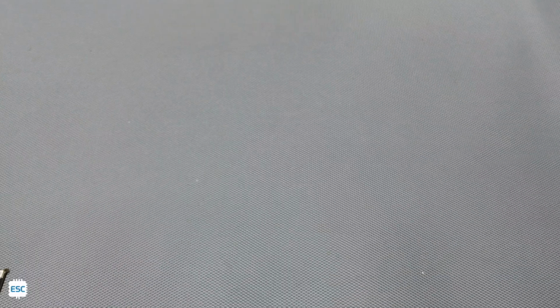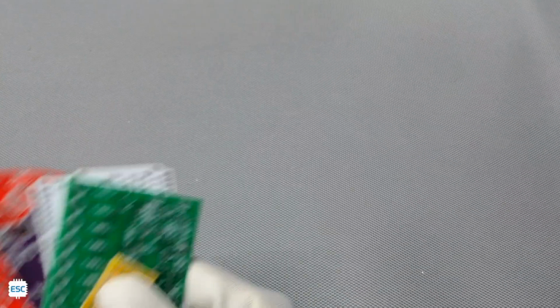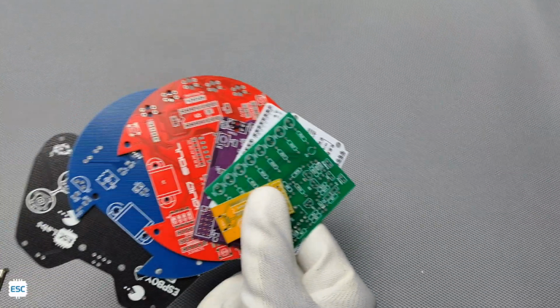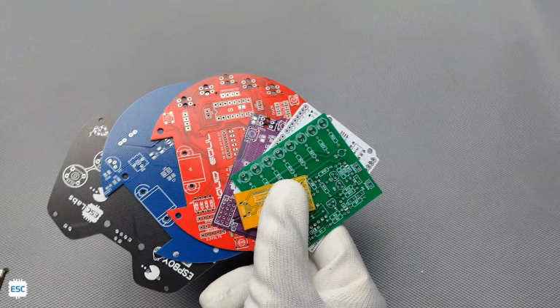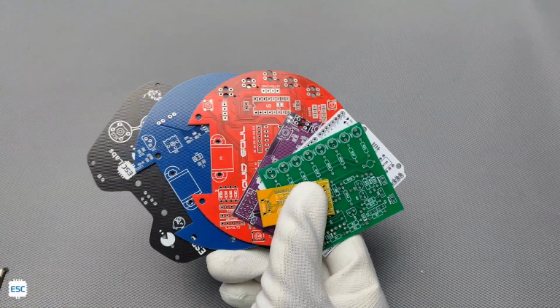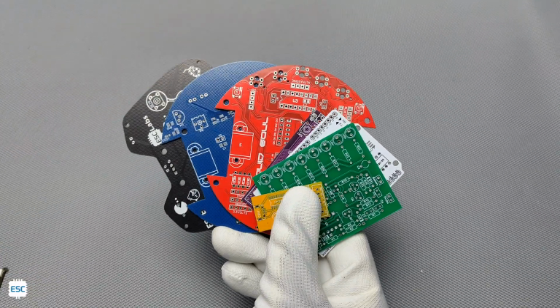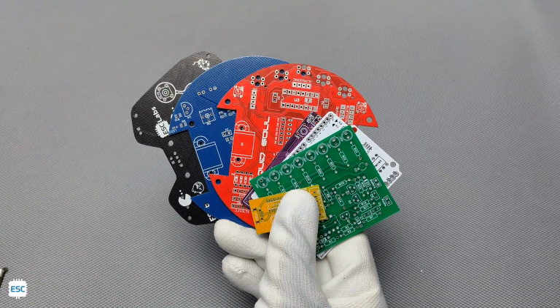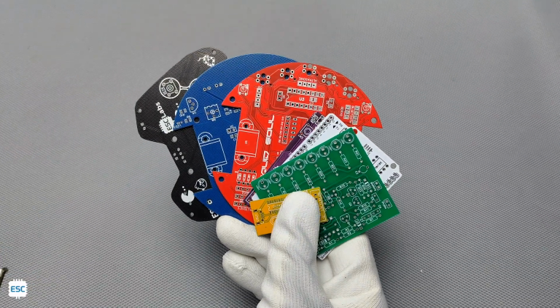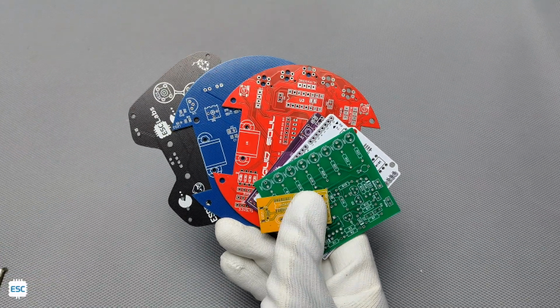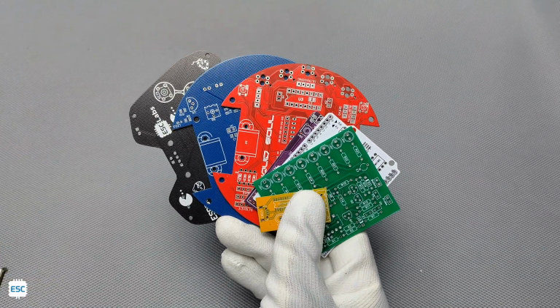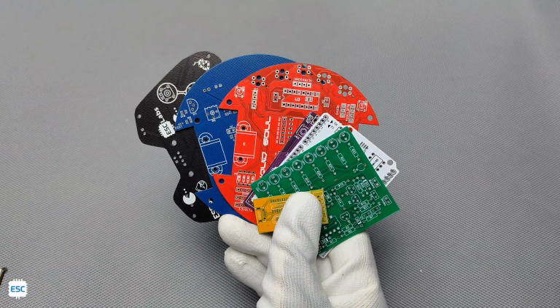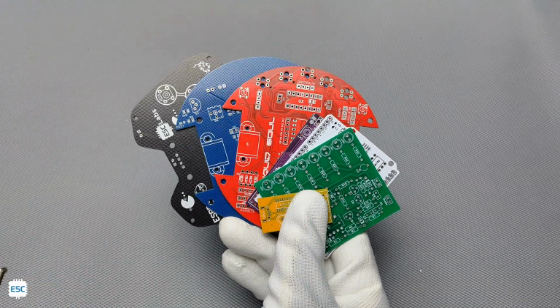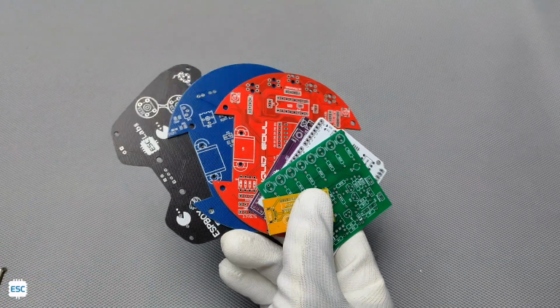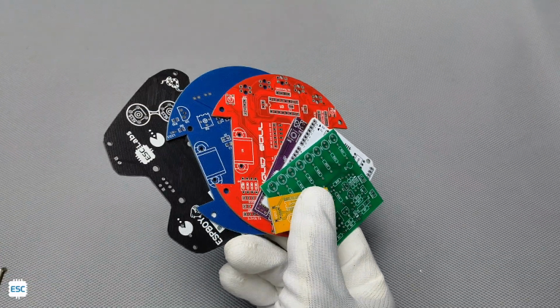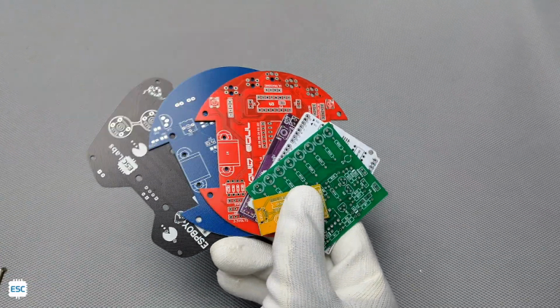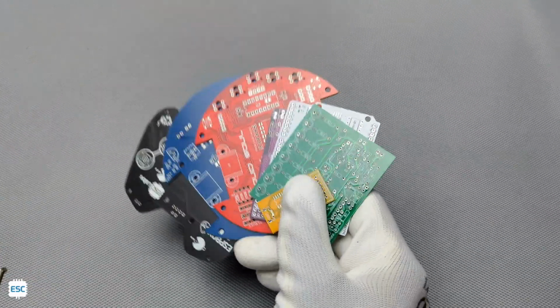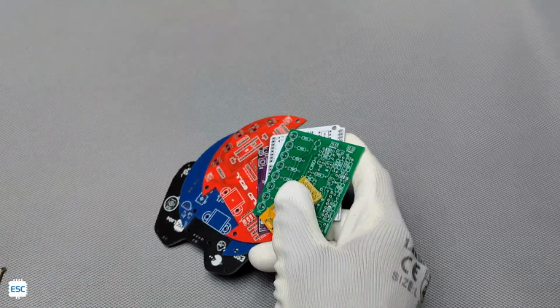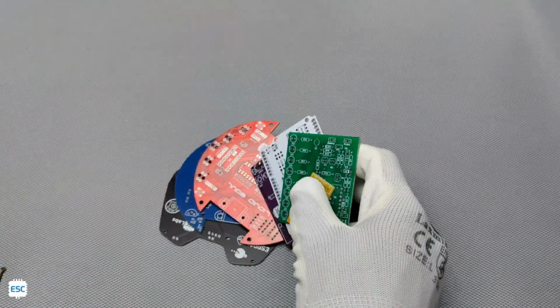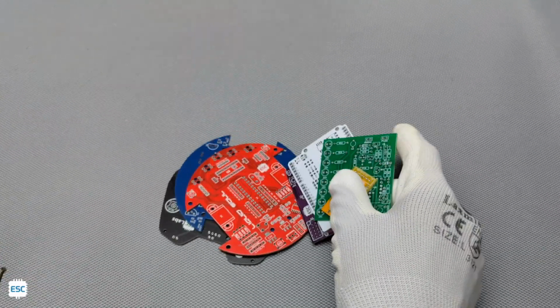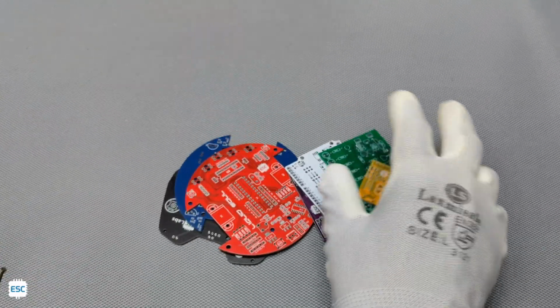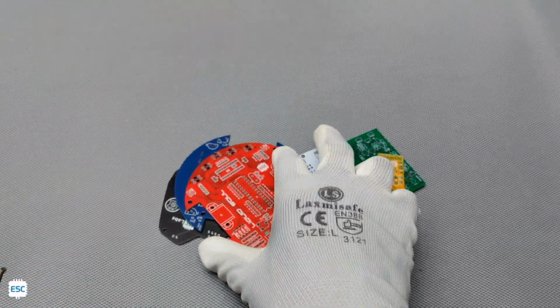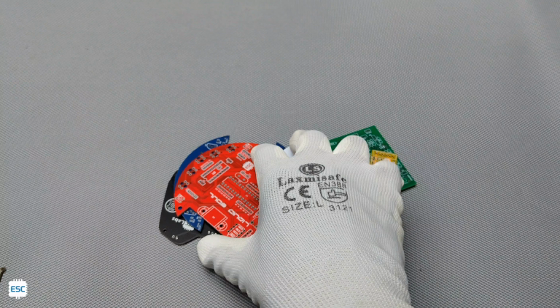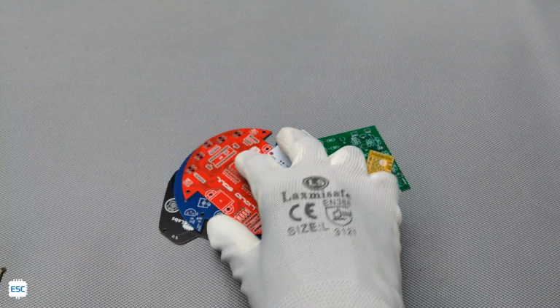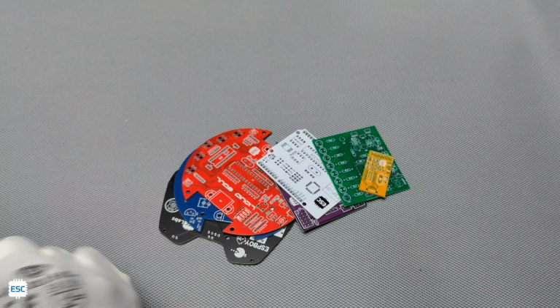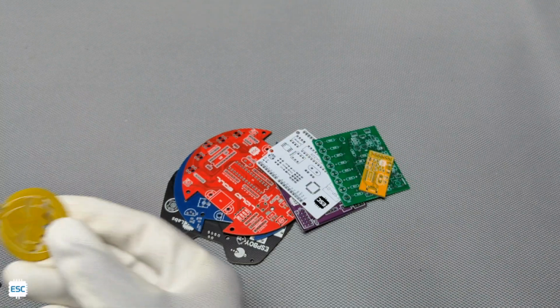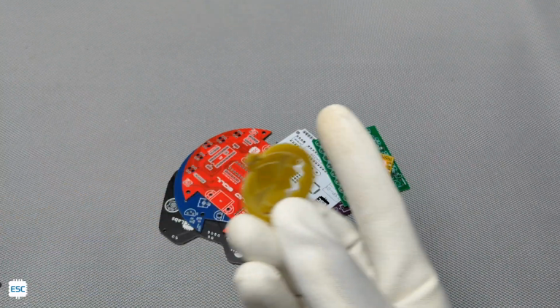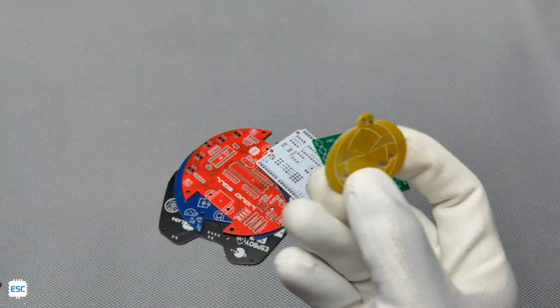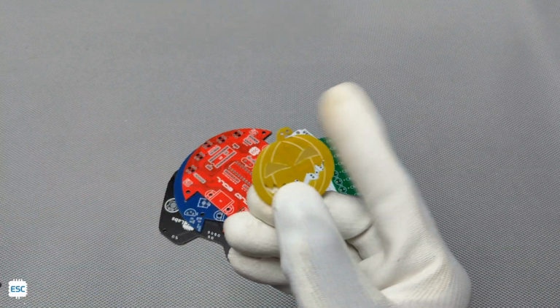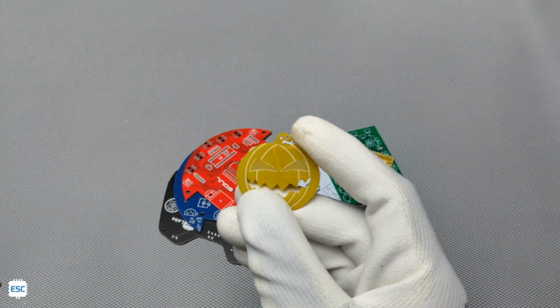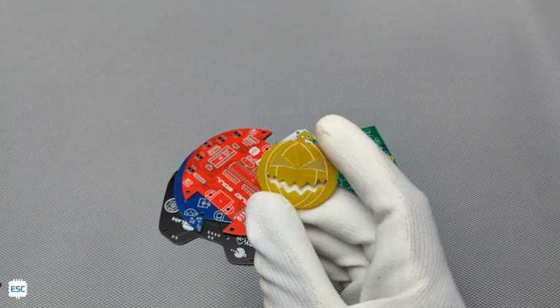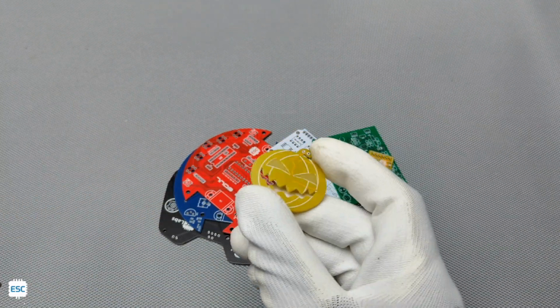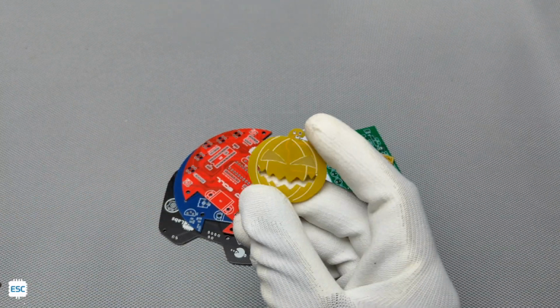Hey there, if you are following my channel, then you might notice that I love PCBs, and I already made different size, different color, different shape PCBs.